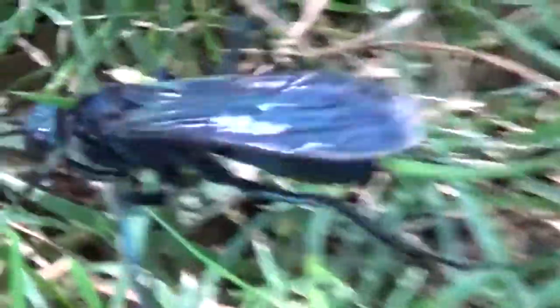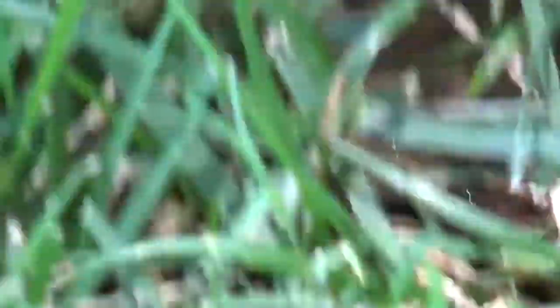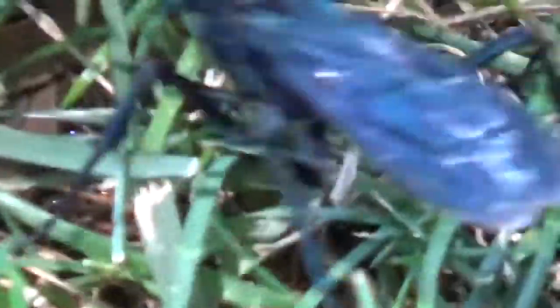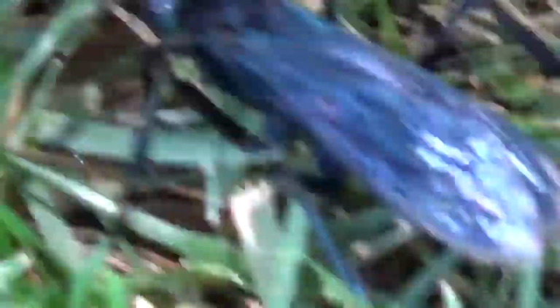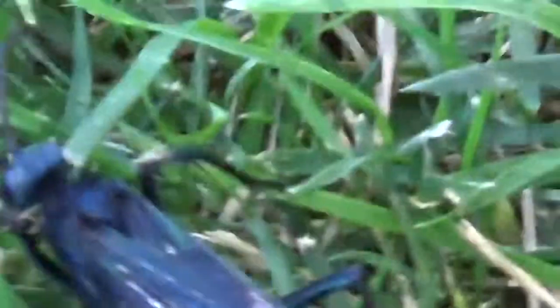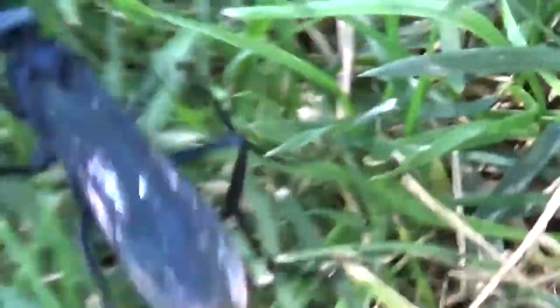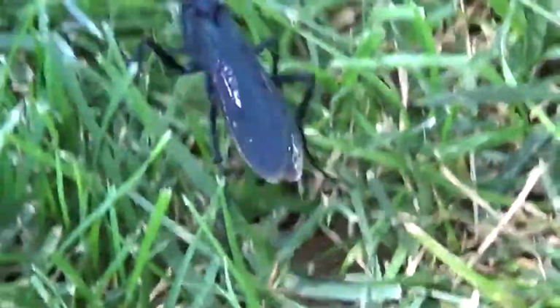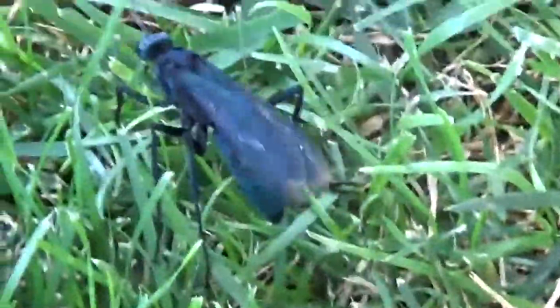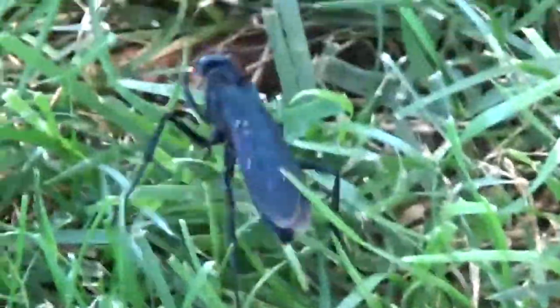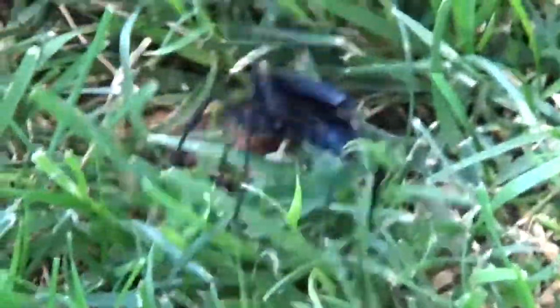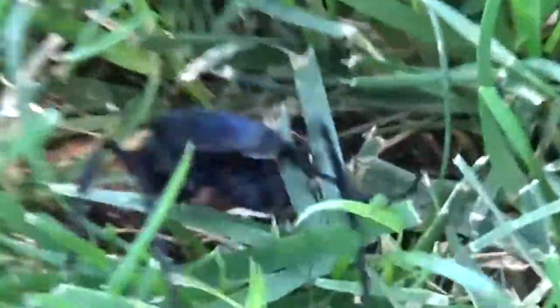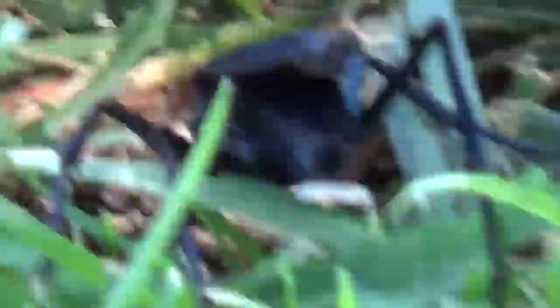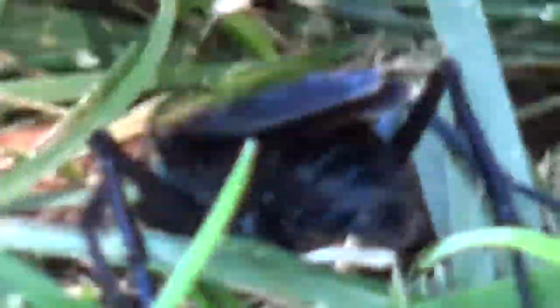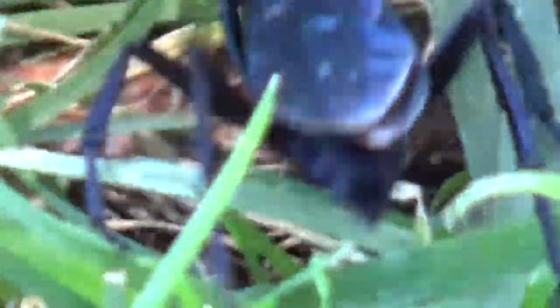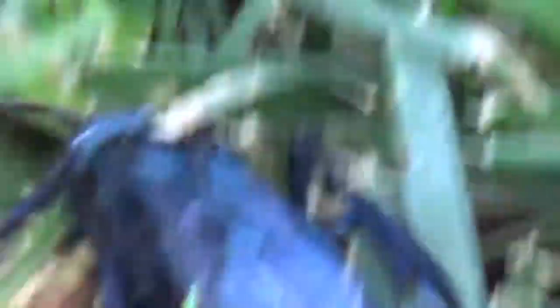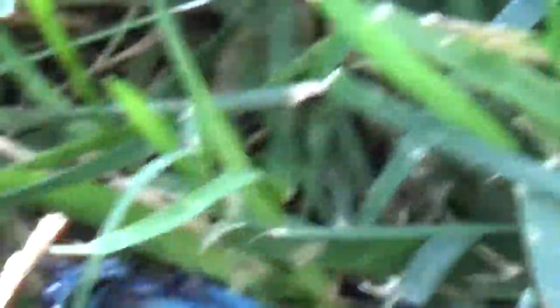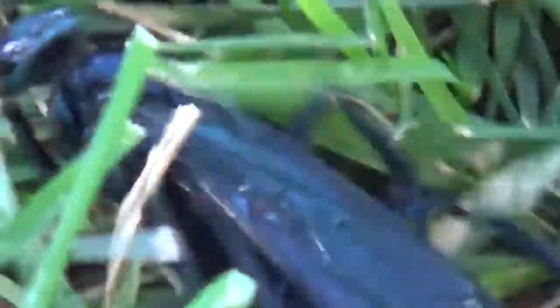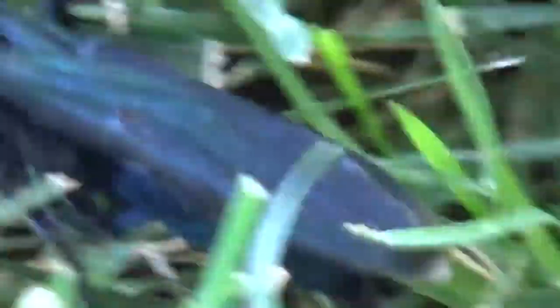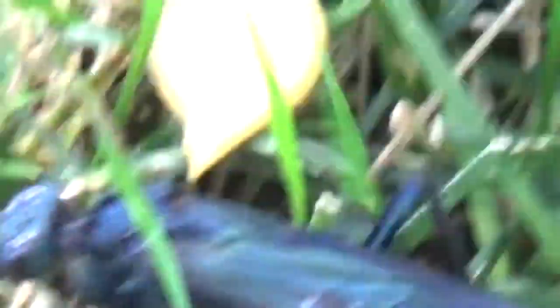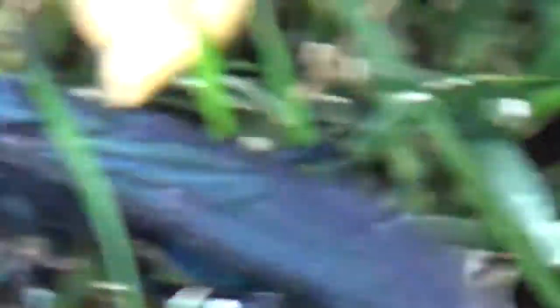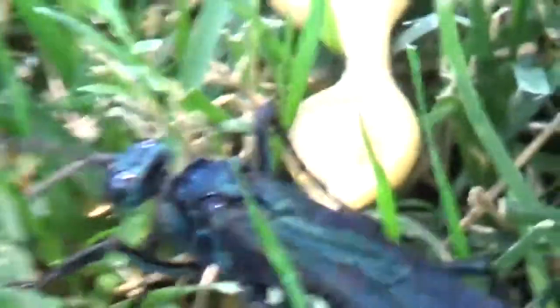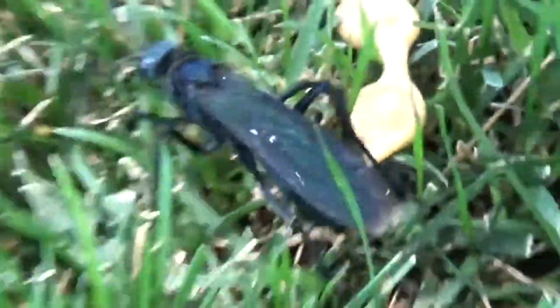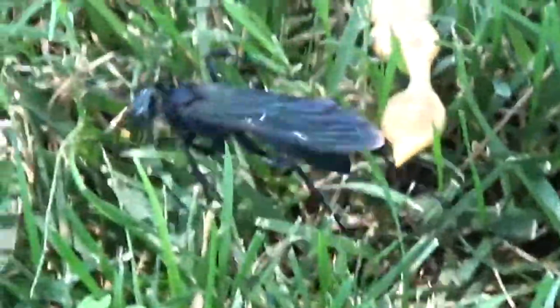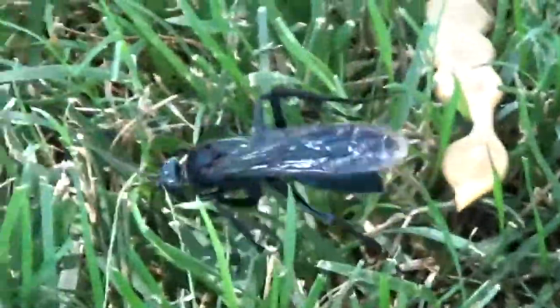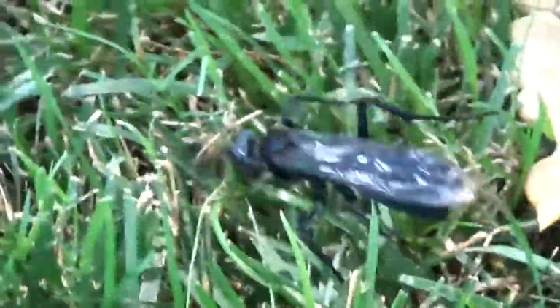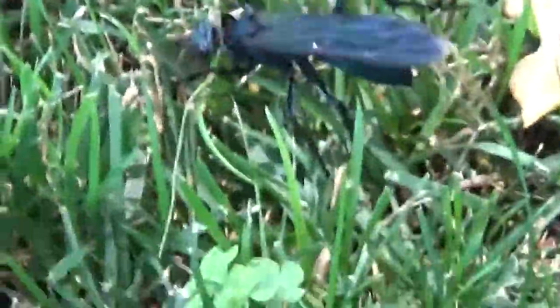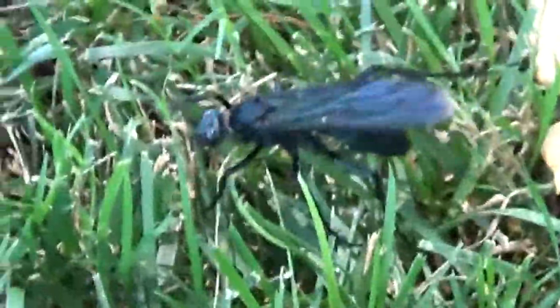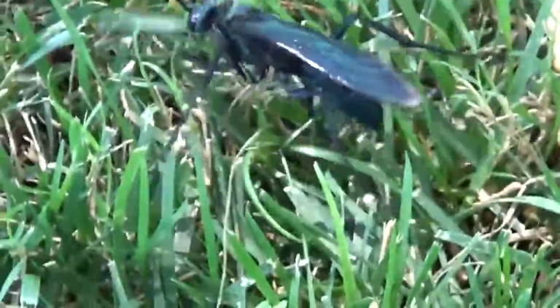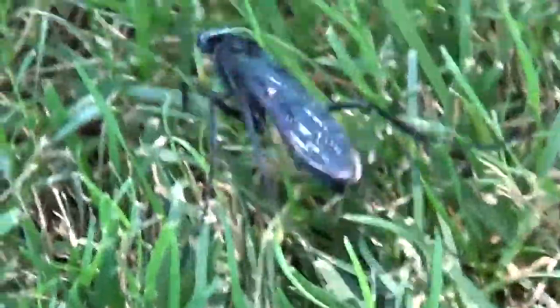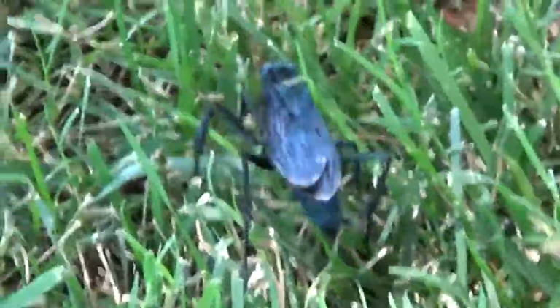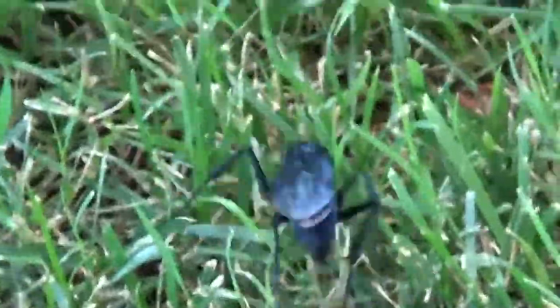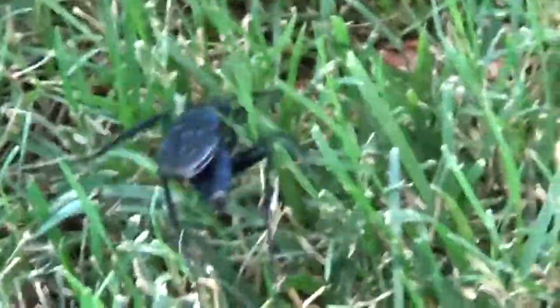I haven't seen one in a long, long time. There you have it — more Arizona insect wildlife.